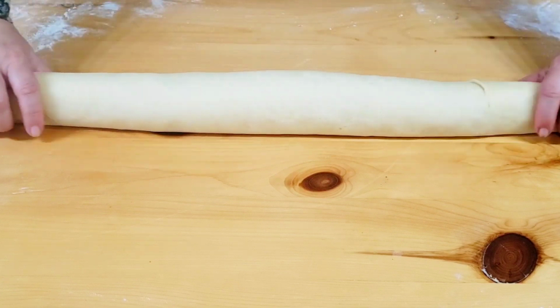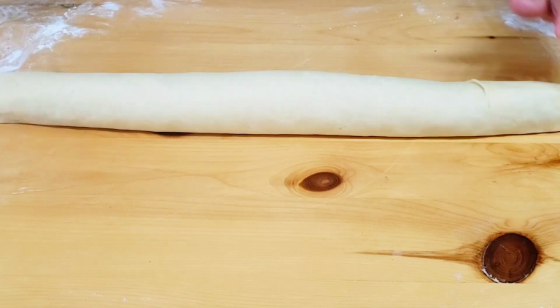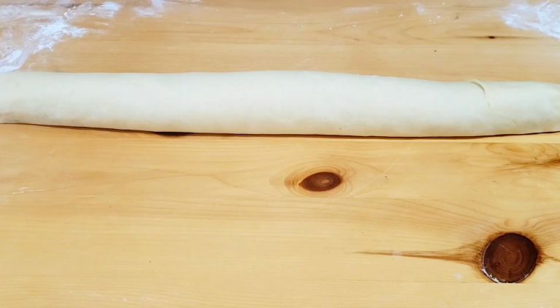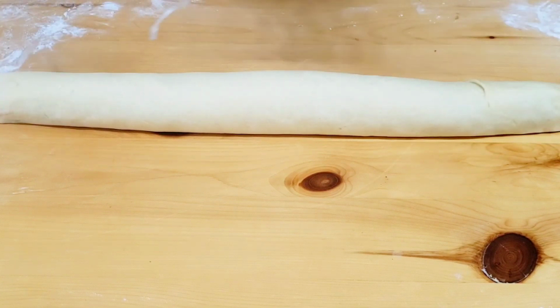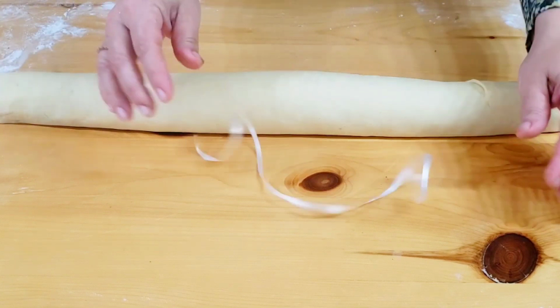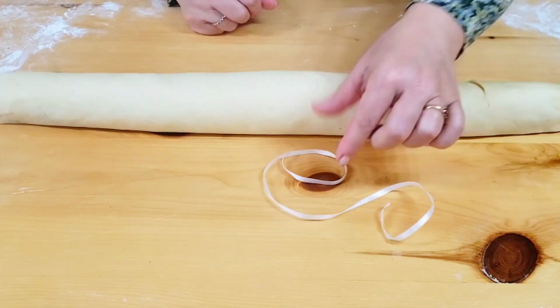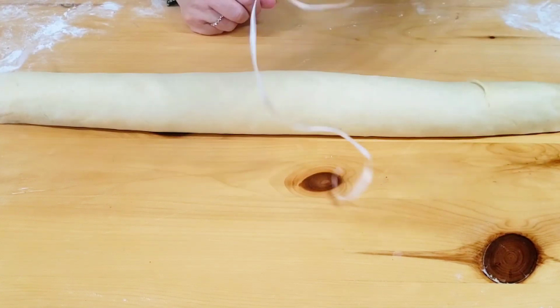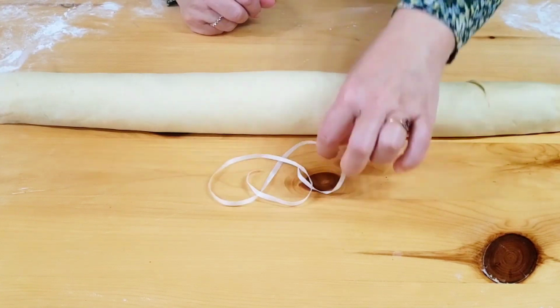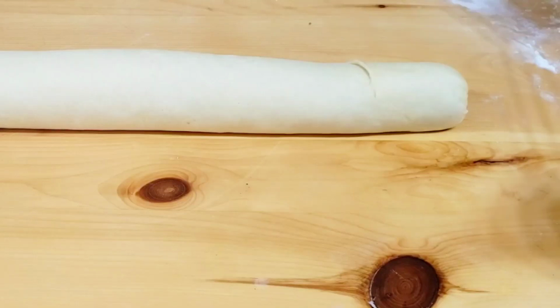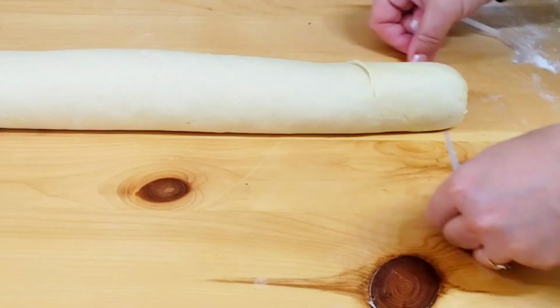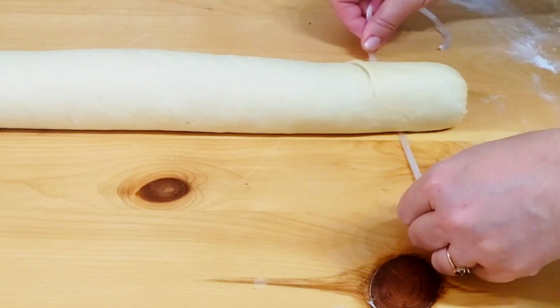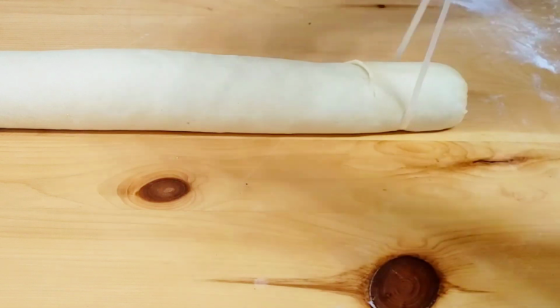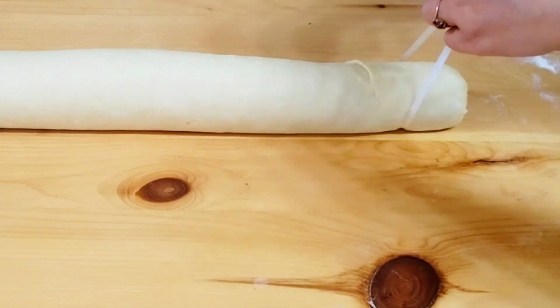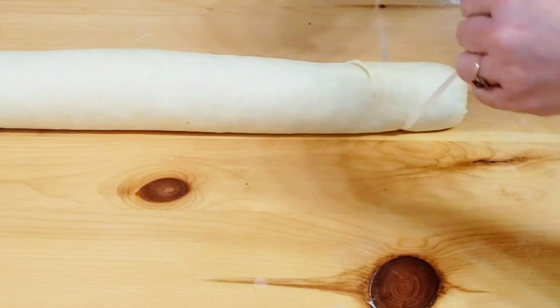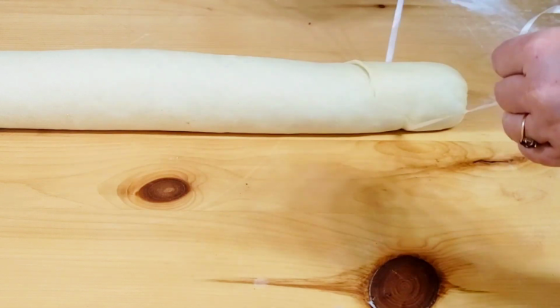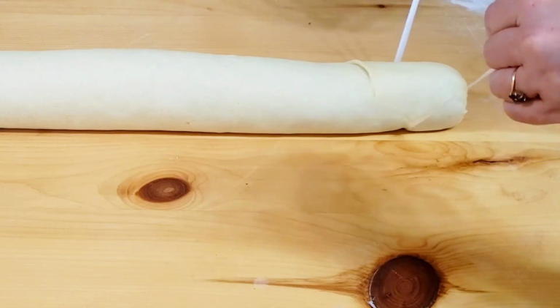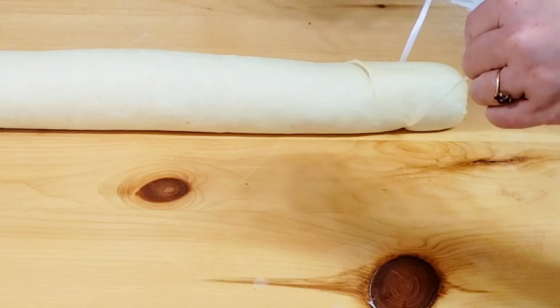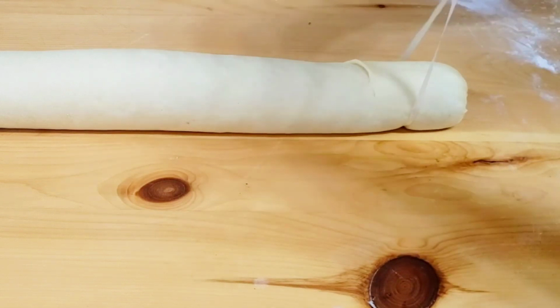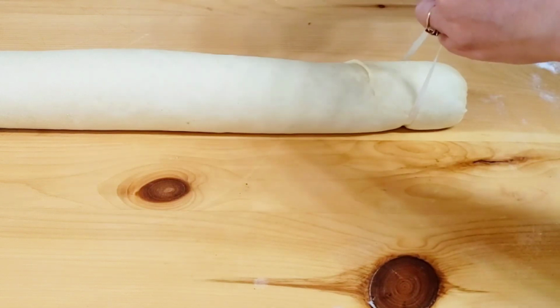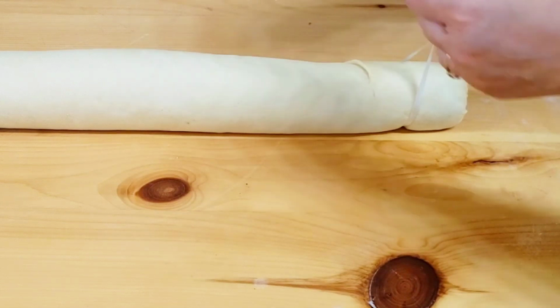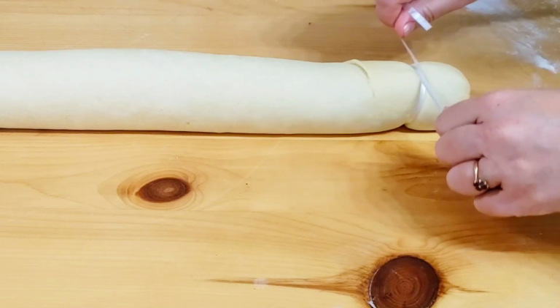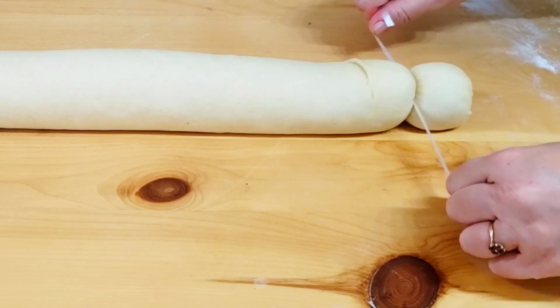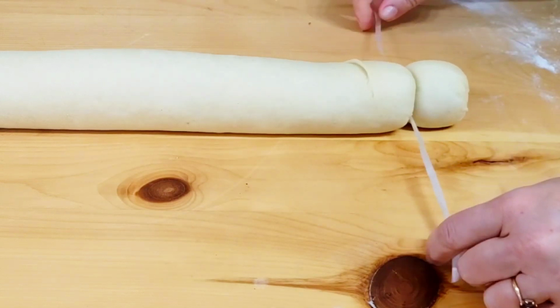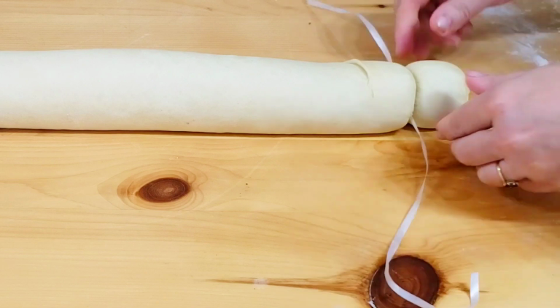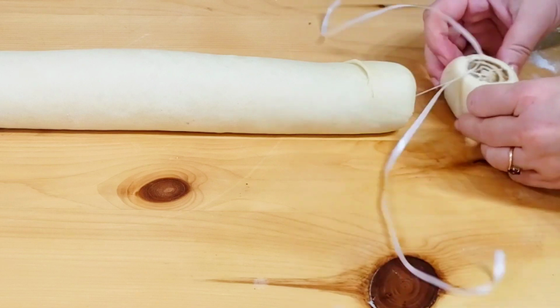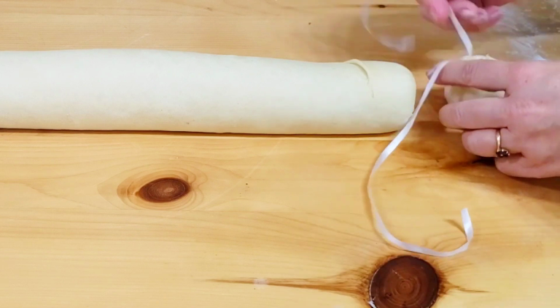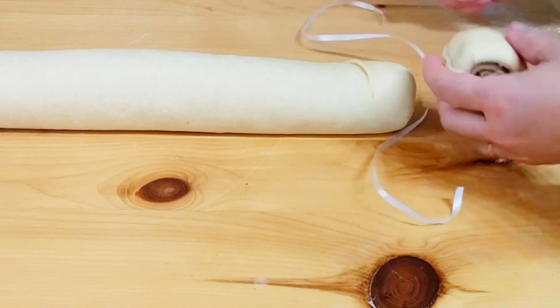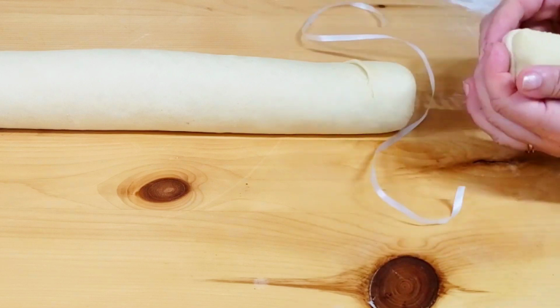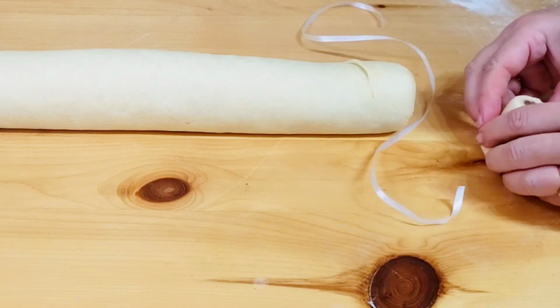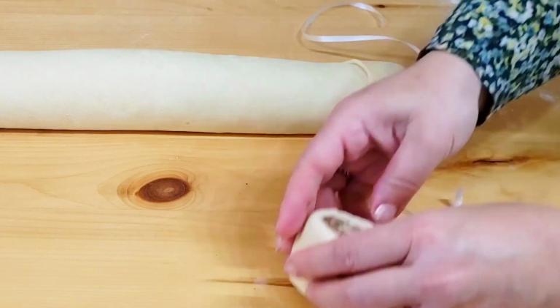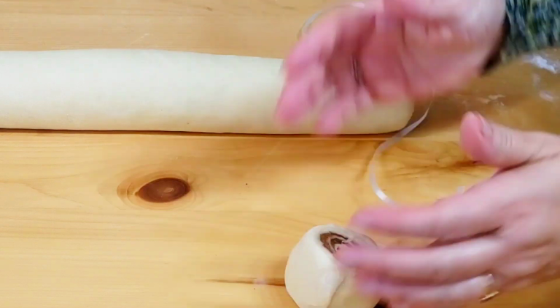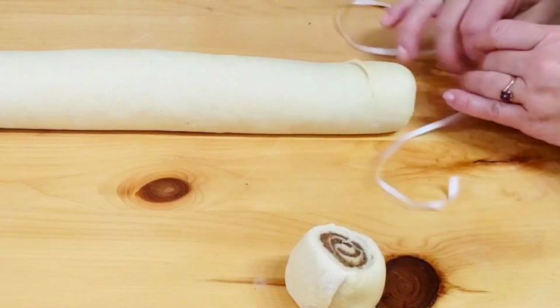With a strong string or thread, cut slices as shown in the video. It is so much fun cutting the slices with a thread!